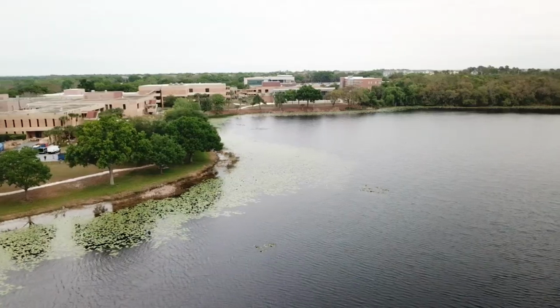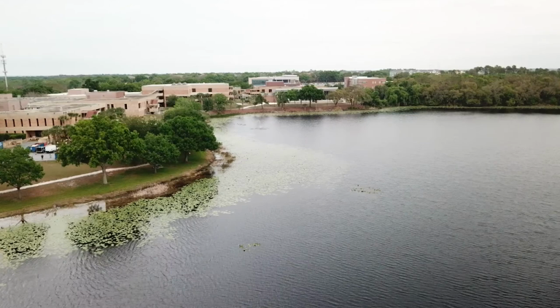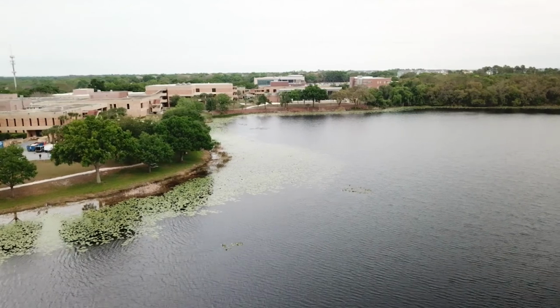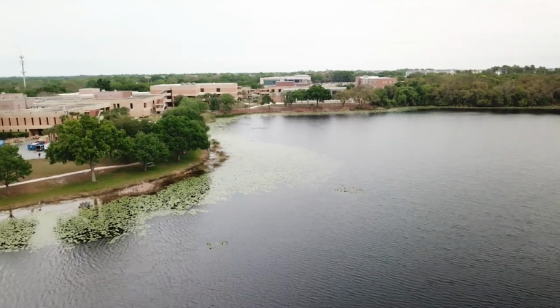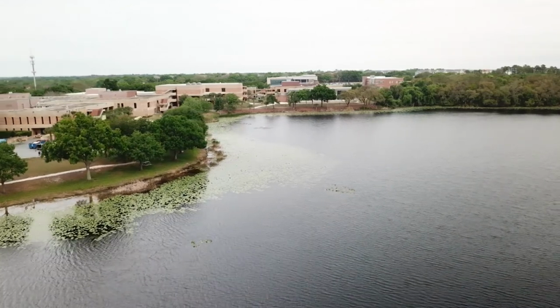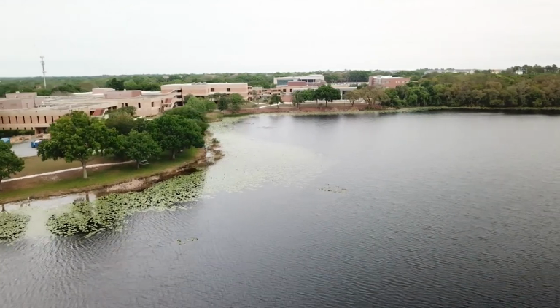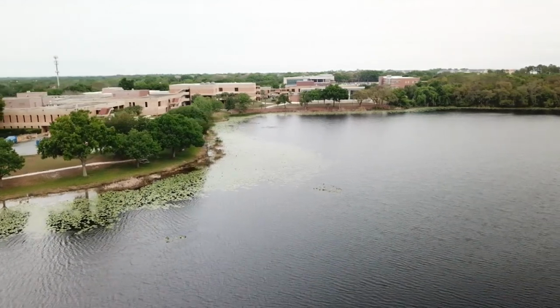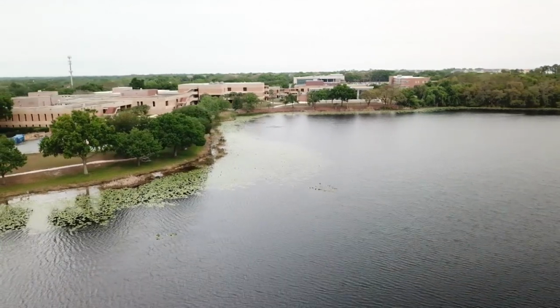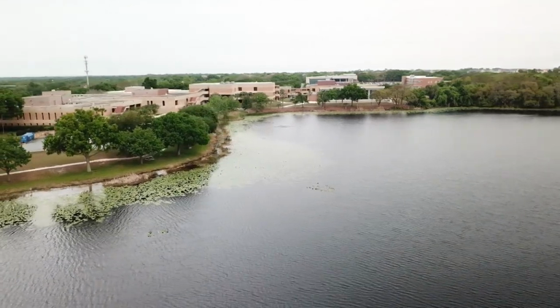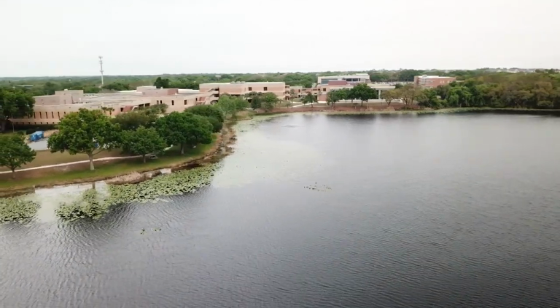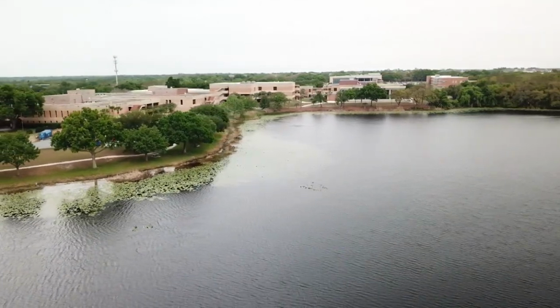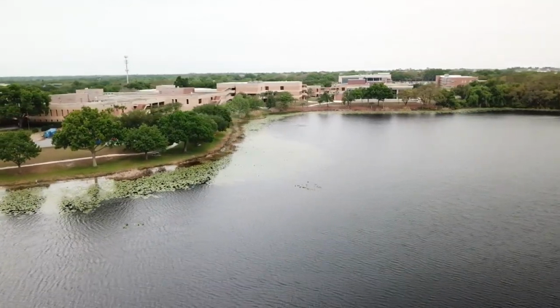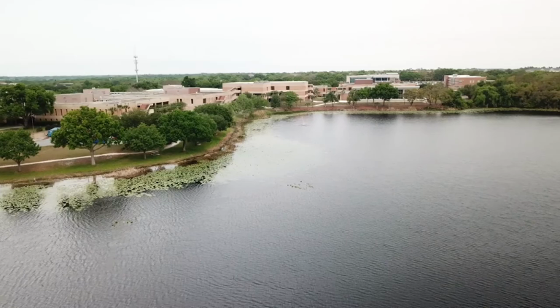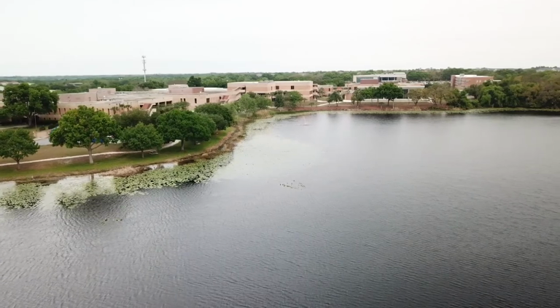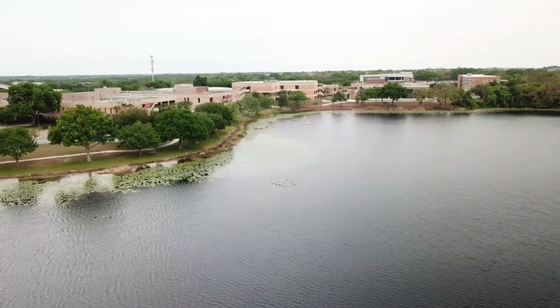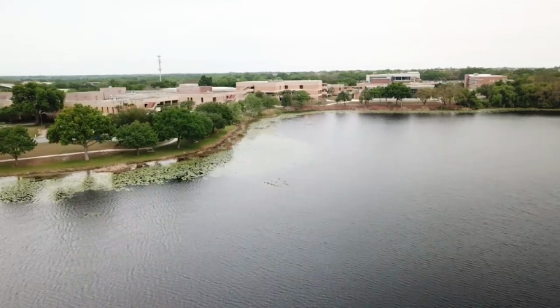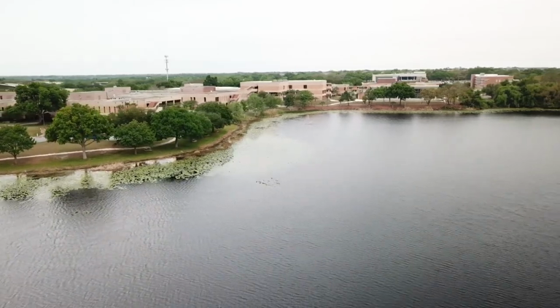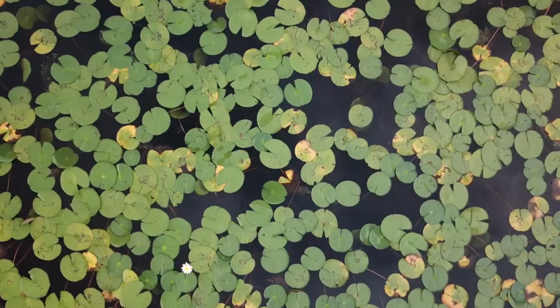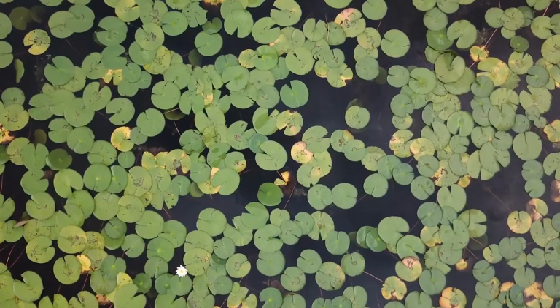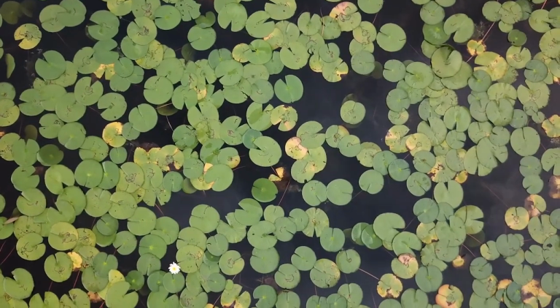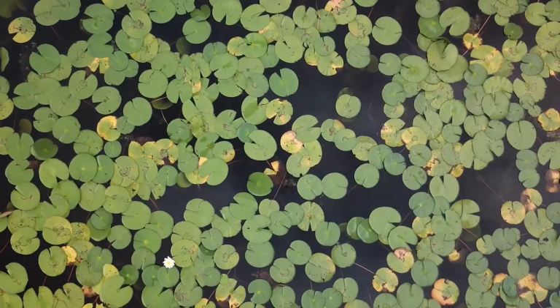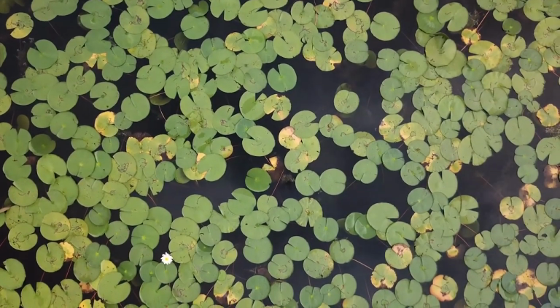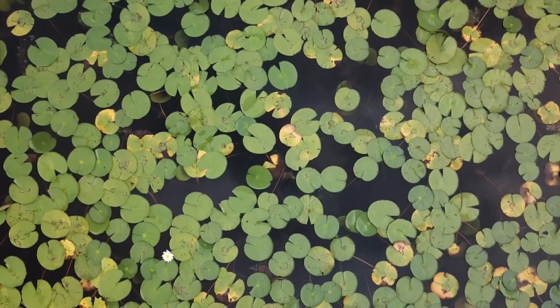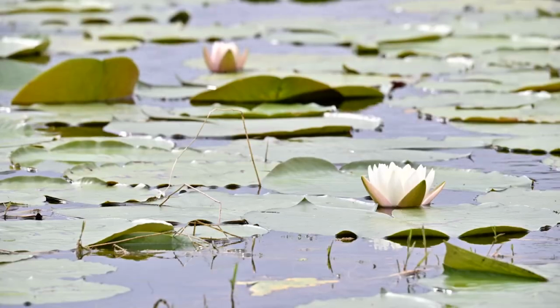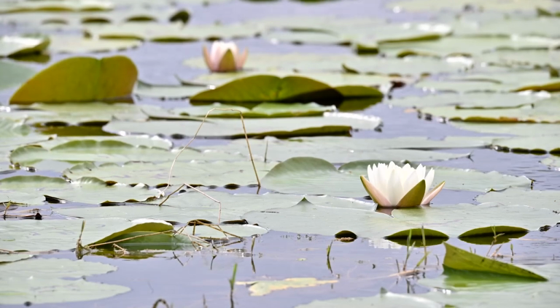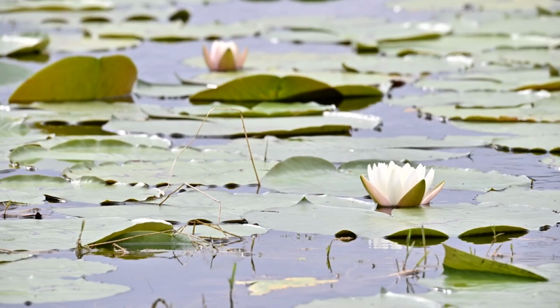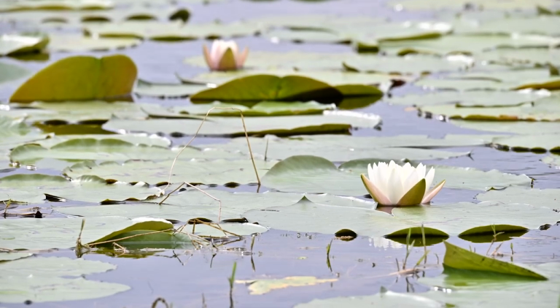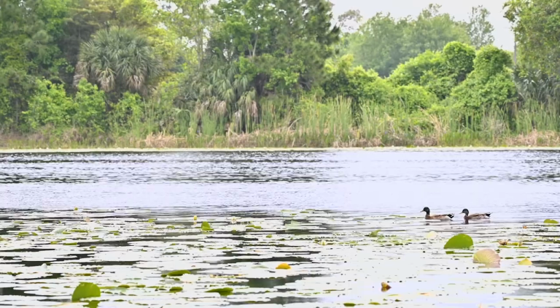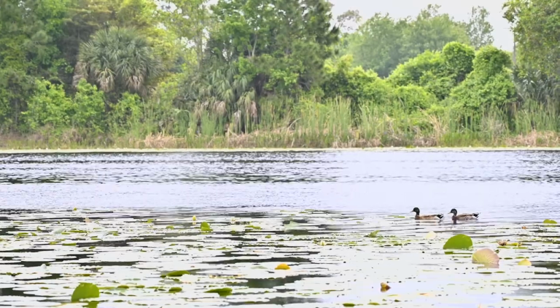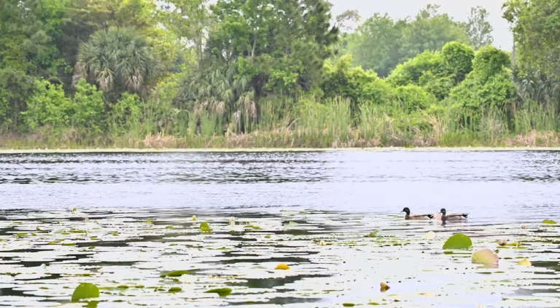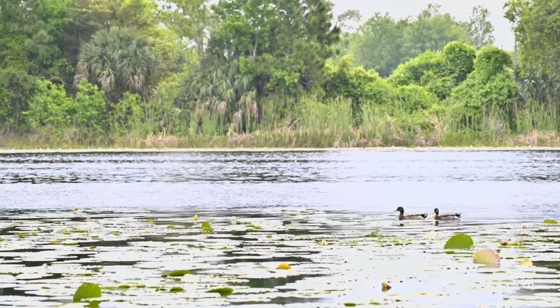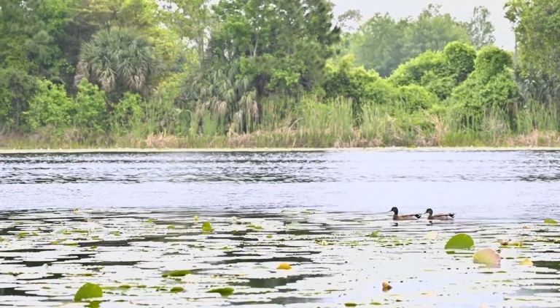It had been a while since we had studied Lake Pamela, and we wanted to make sure that the lake was indeed healthy and what we could do to maintain that. We had water sampling done this past fall and we're very pleased with the results — the lake was healthy.